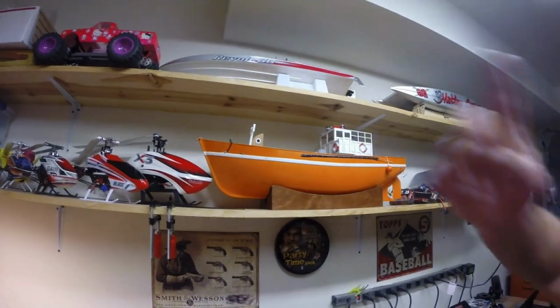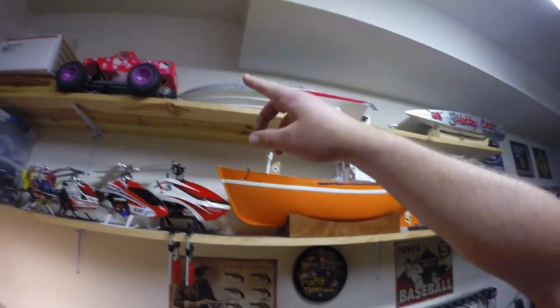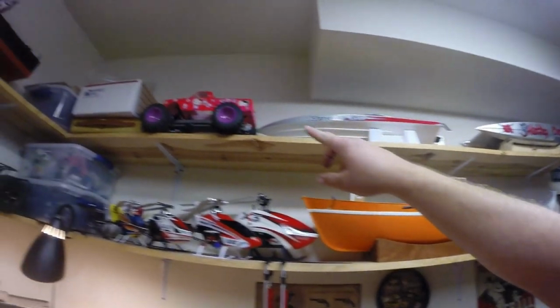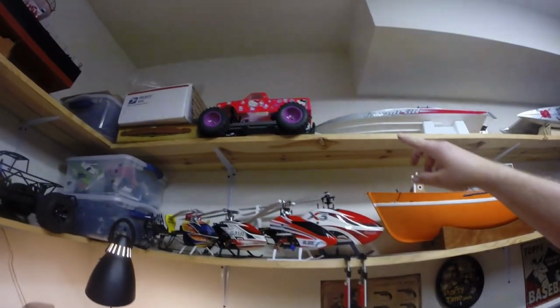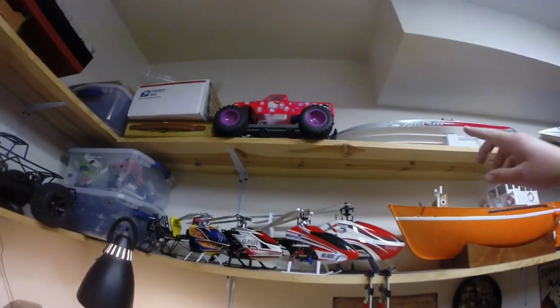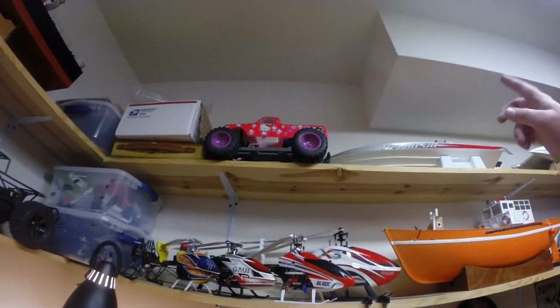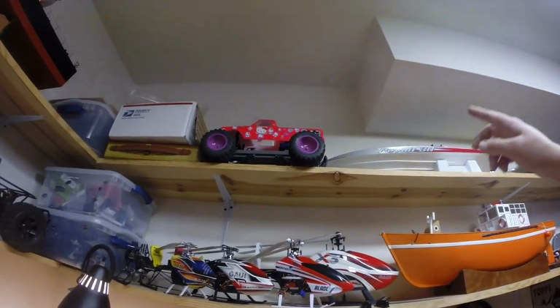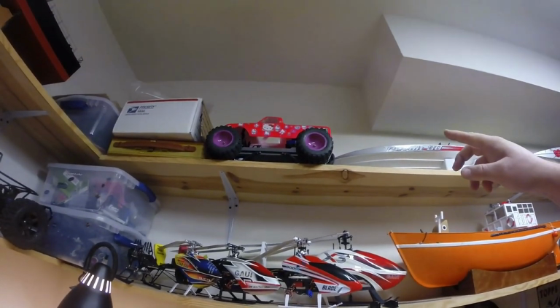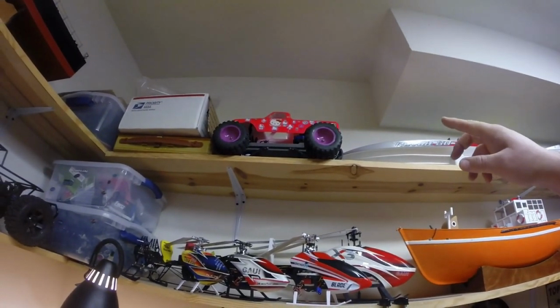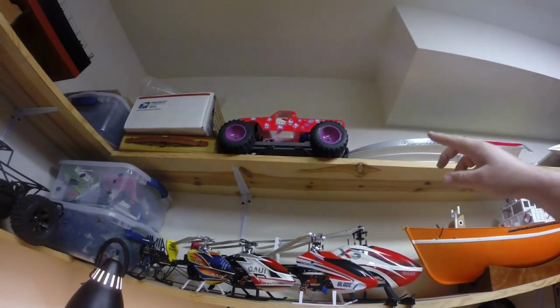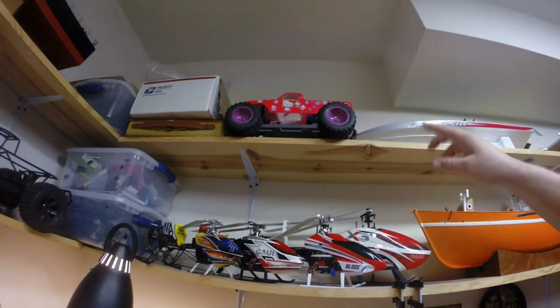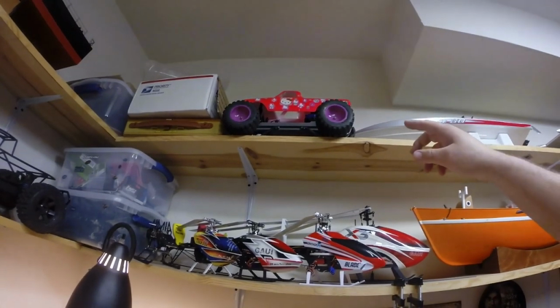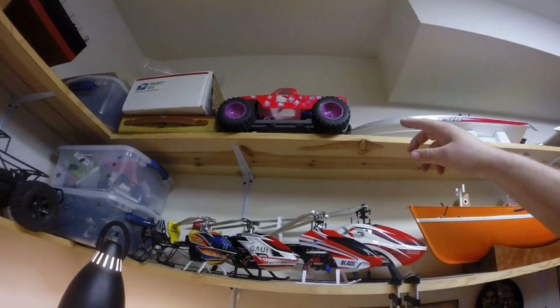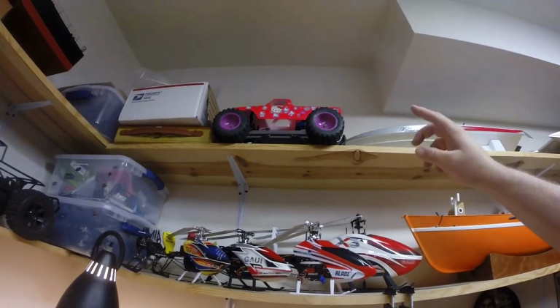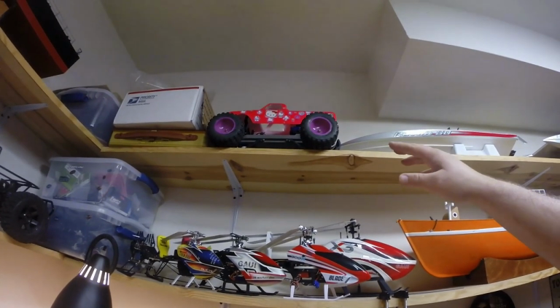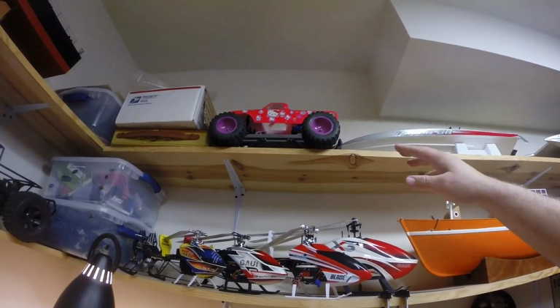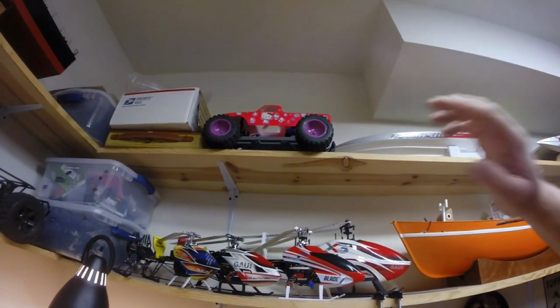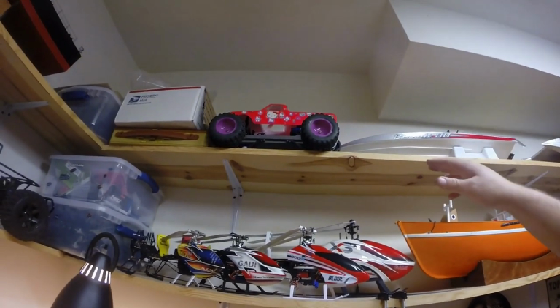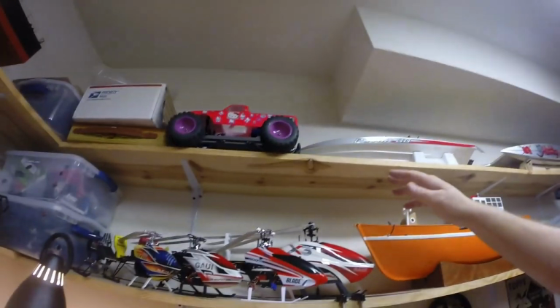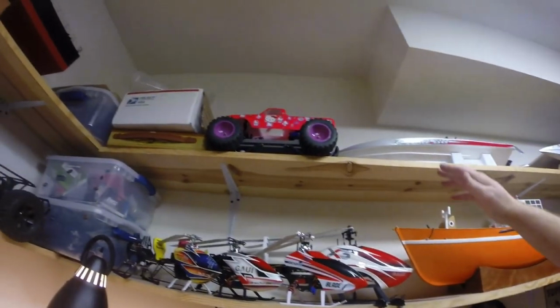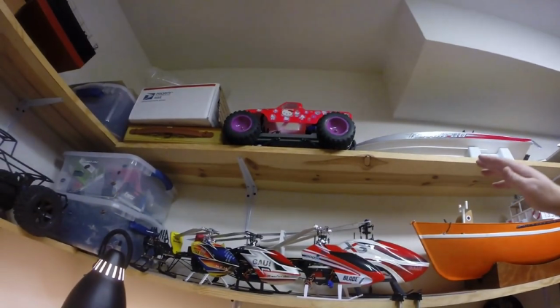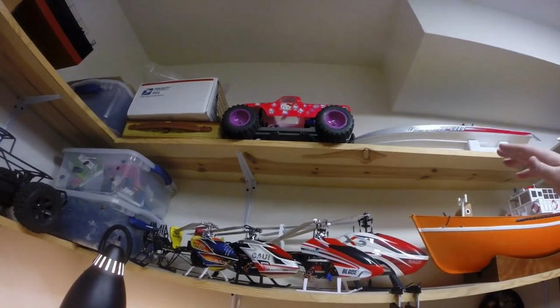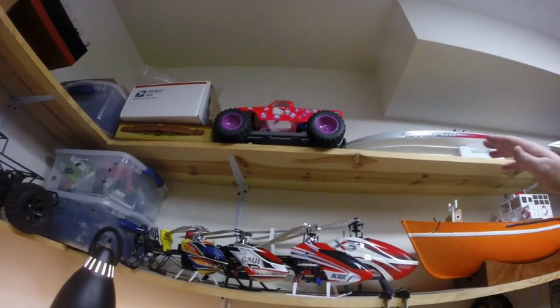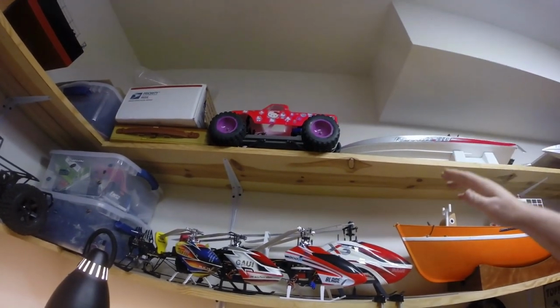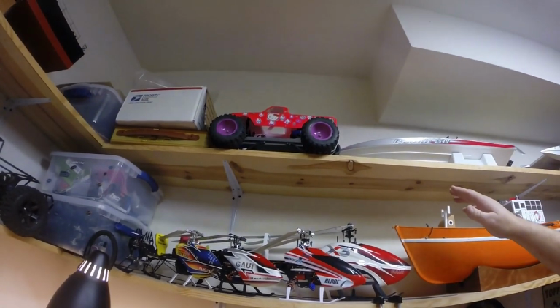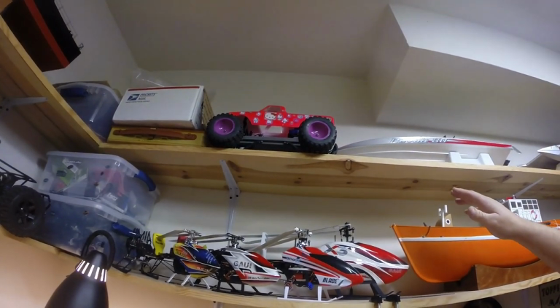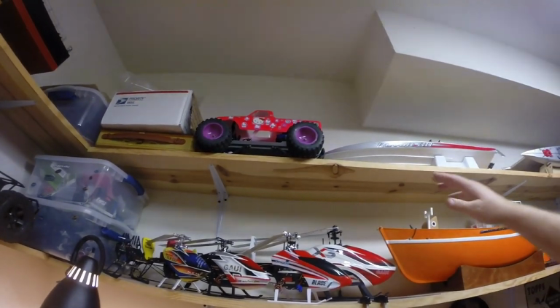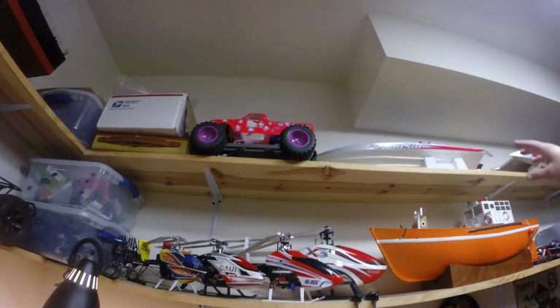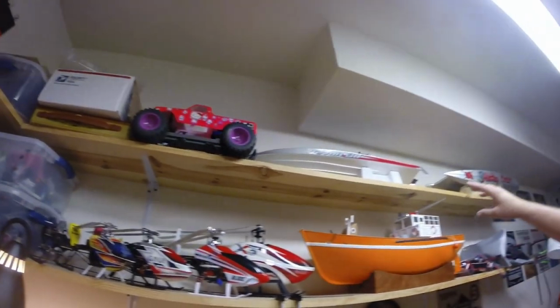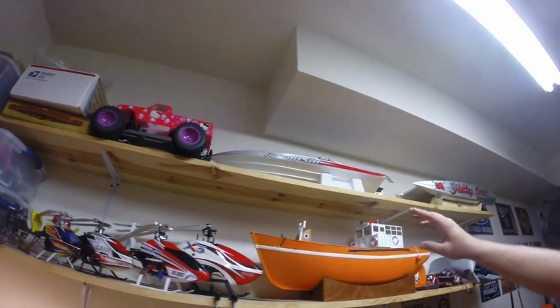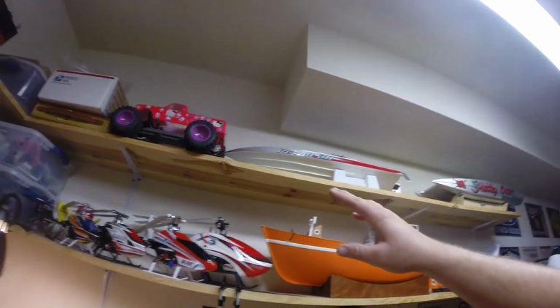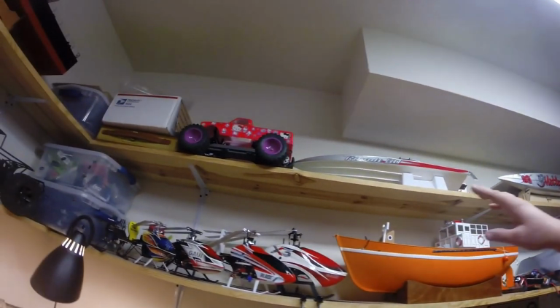Up top here we have a Hello Kitty Stampede — Traxxas Stampede 2-wheel drive. It's for my daughter — or actually for my friend Ben. It's my daughter's, really.